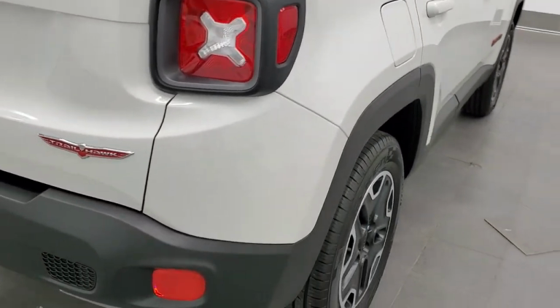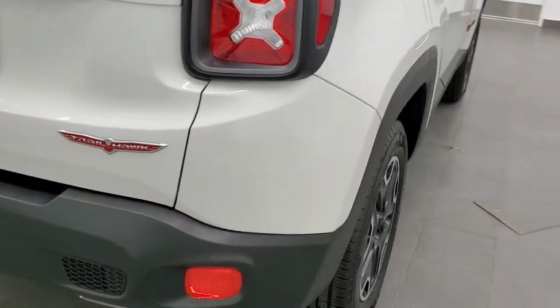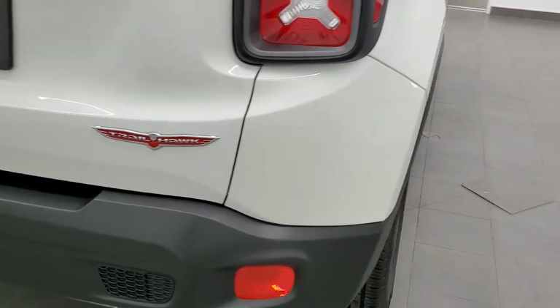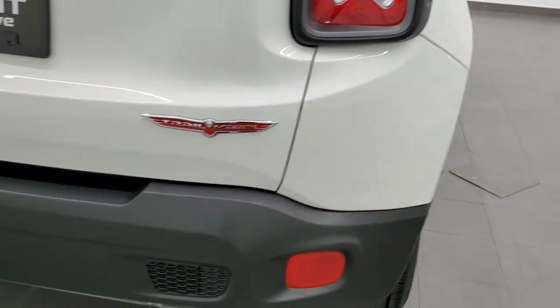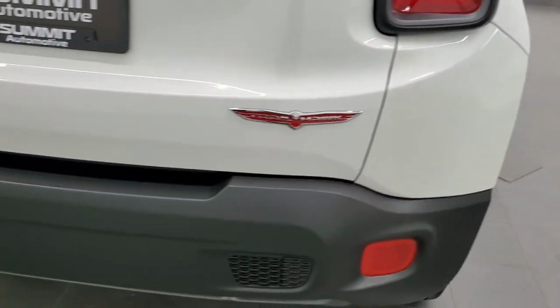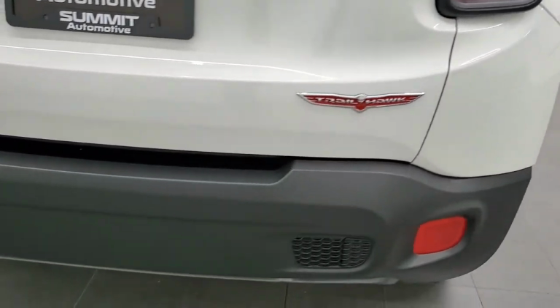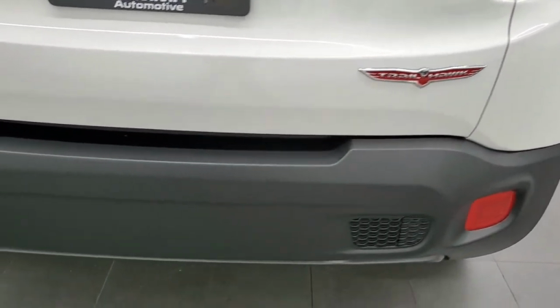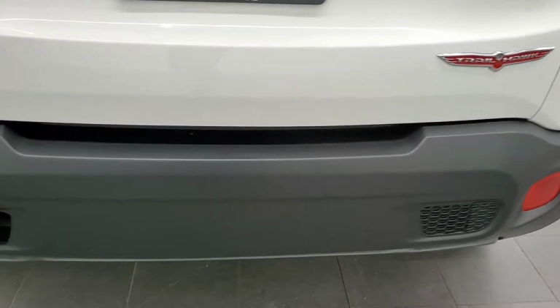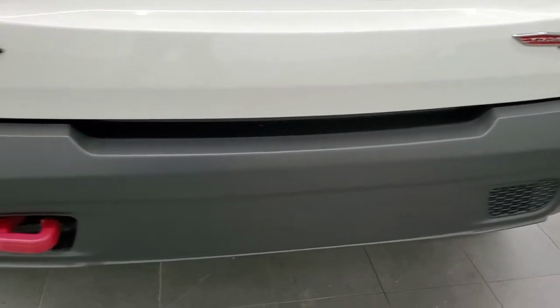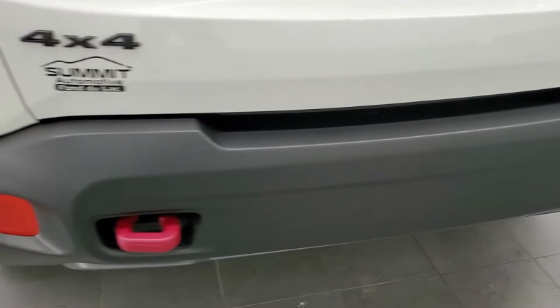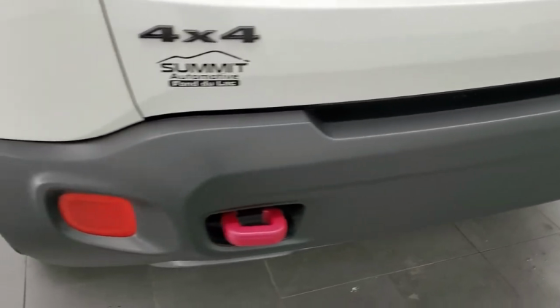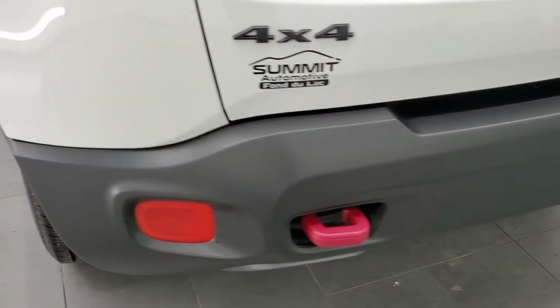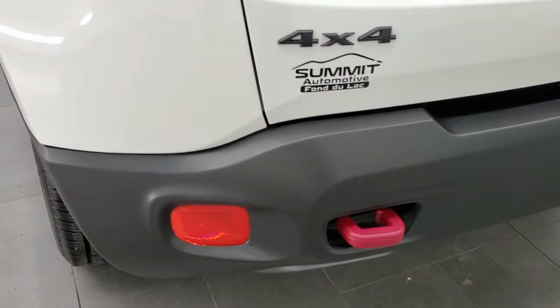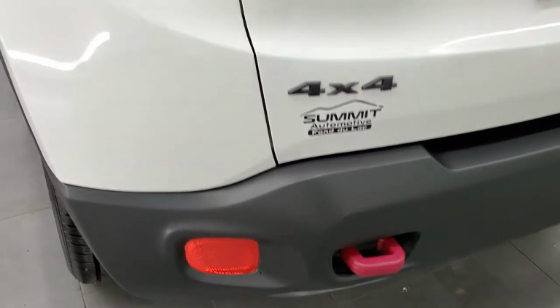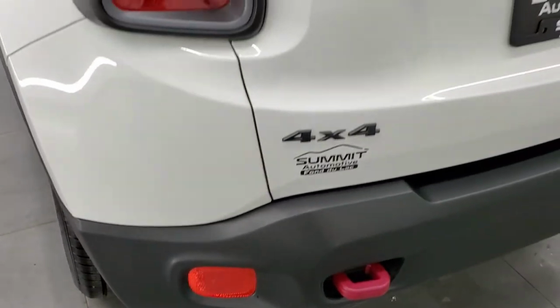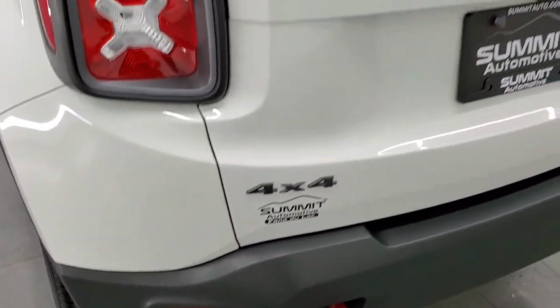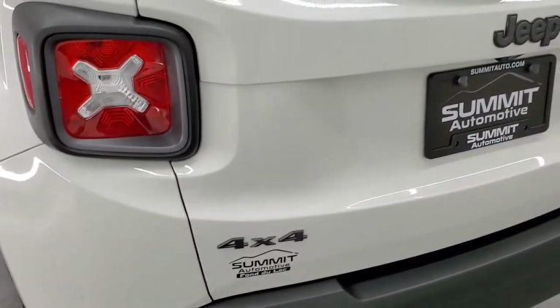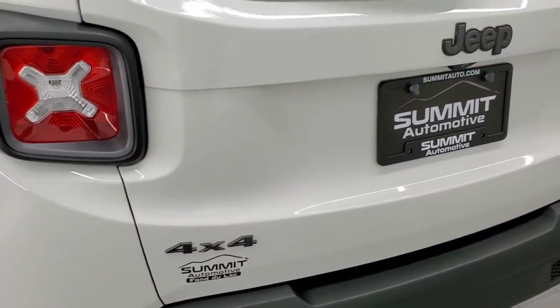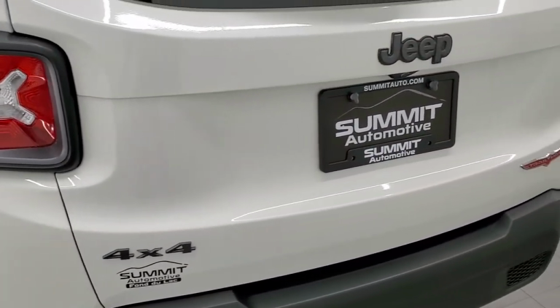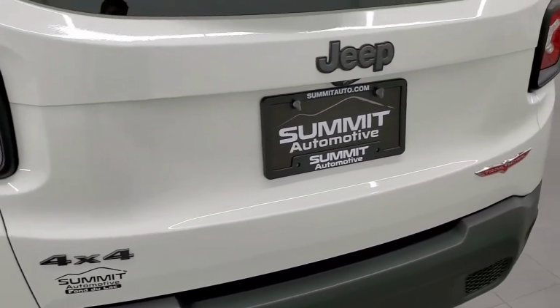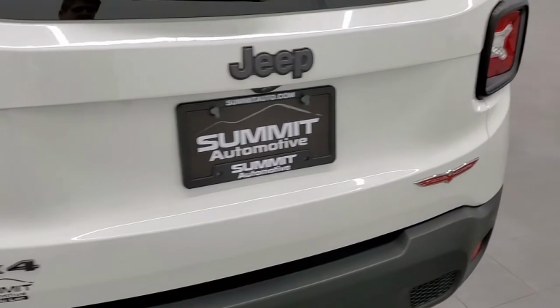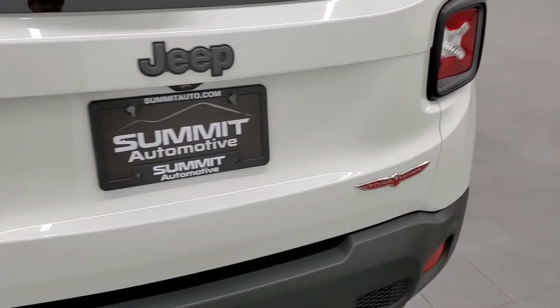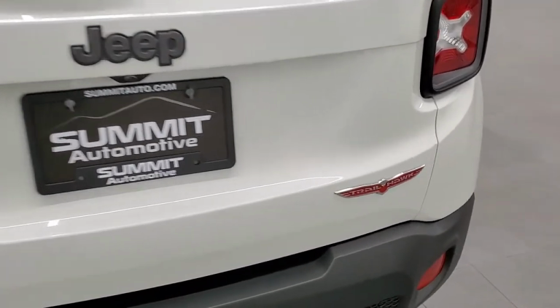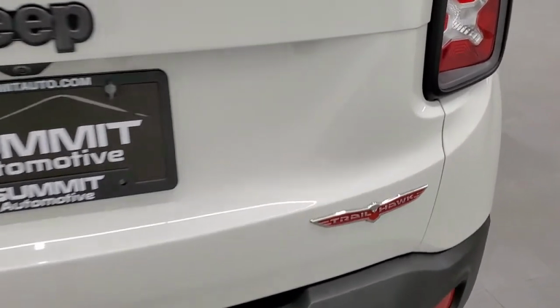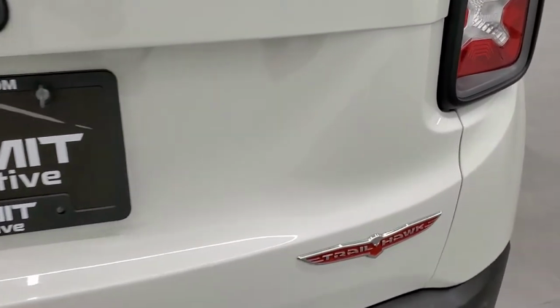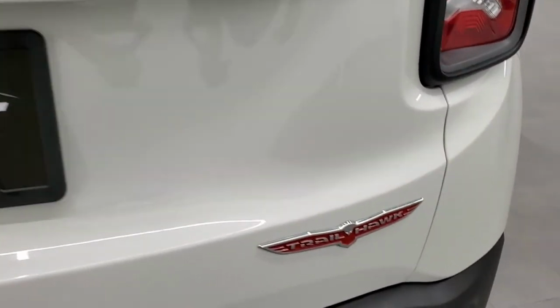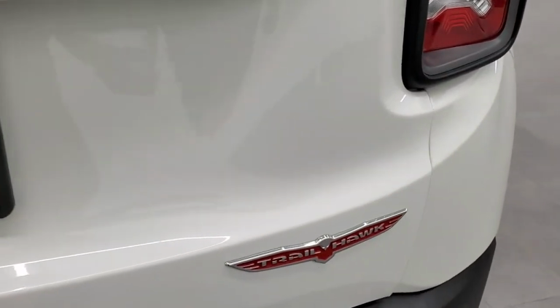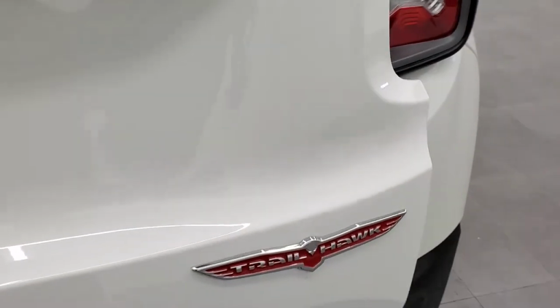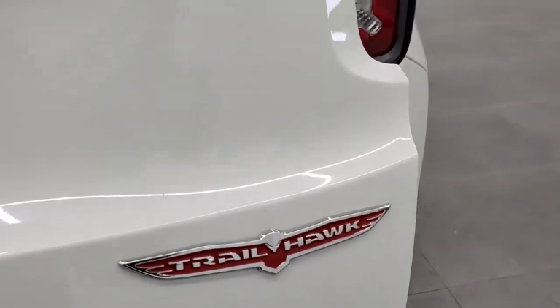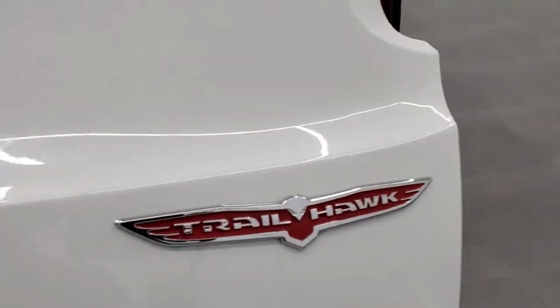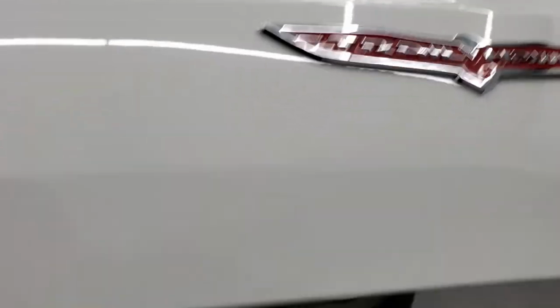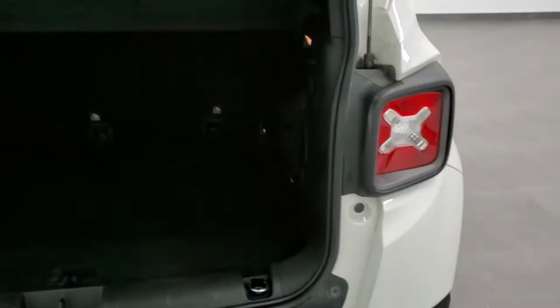As we come around to the back, you'll notice the rear bumper is in great condition. You do get a tow hook back here as well. The rear gate has no dents or dings, and you do get the Trailhawk logo right there.